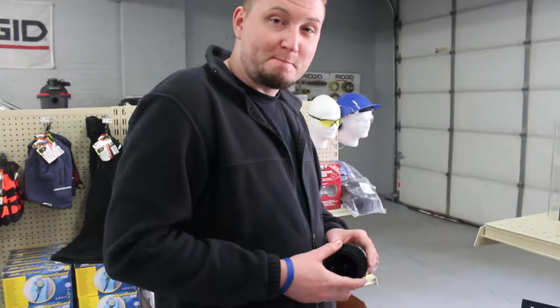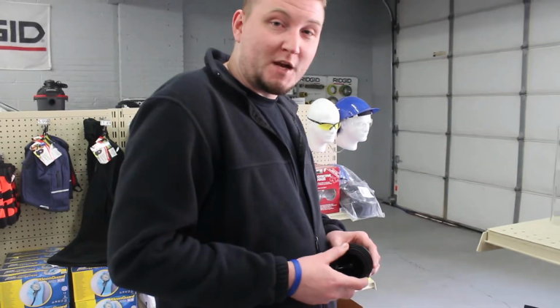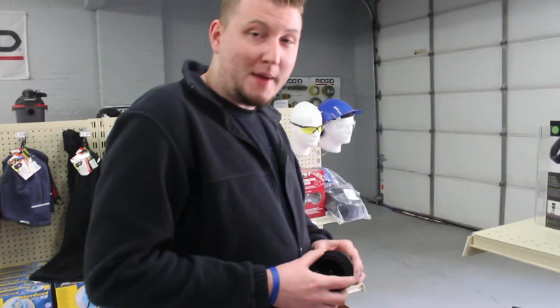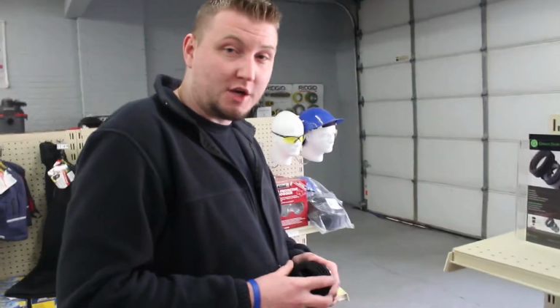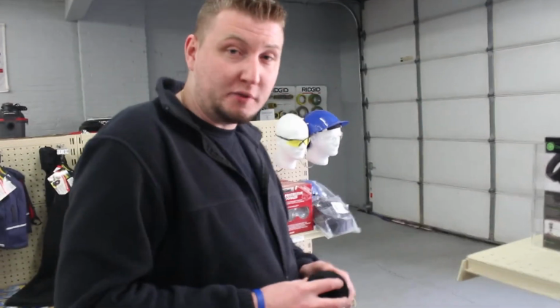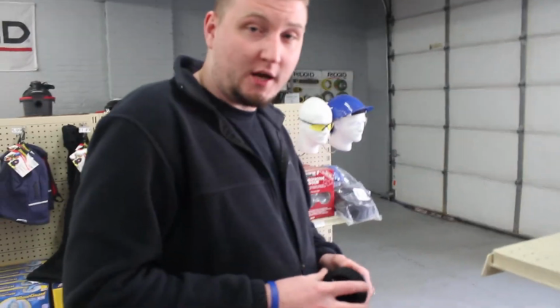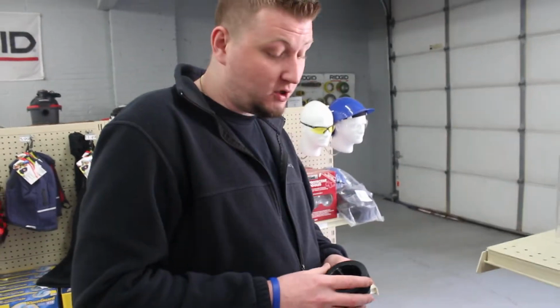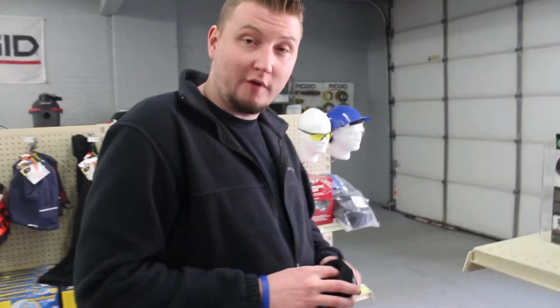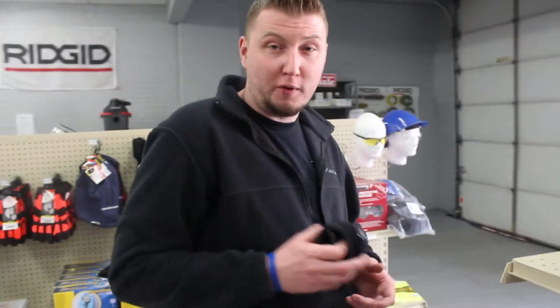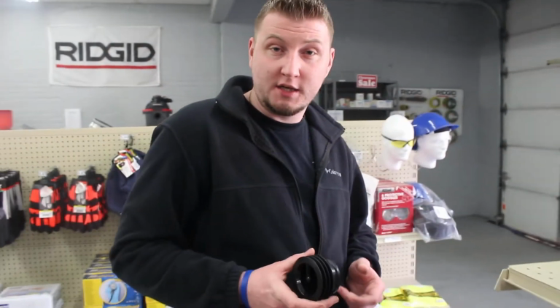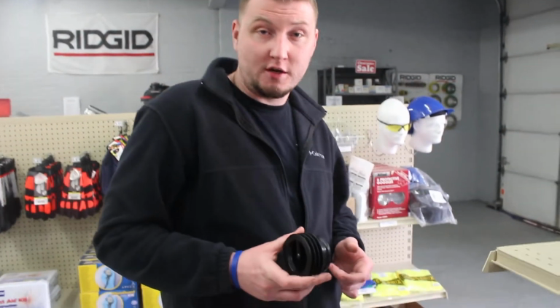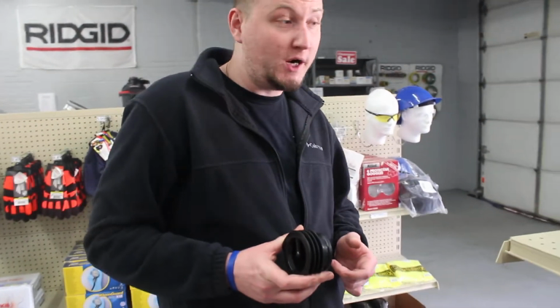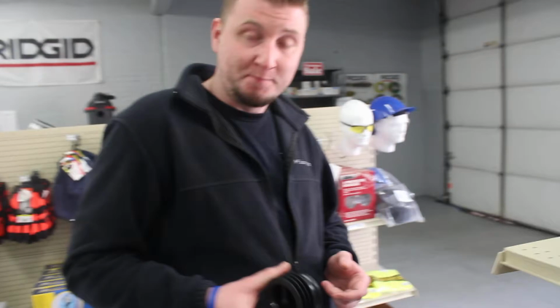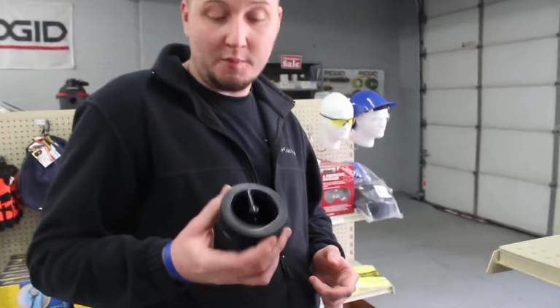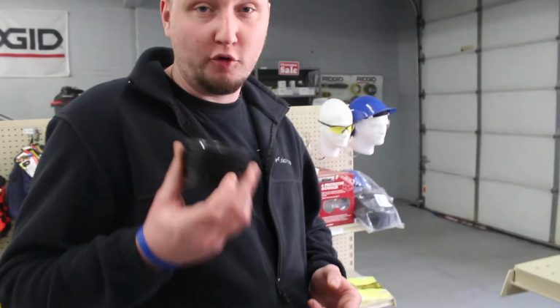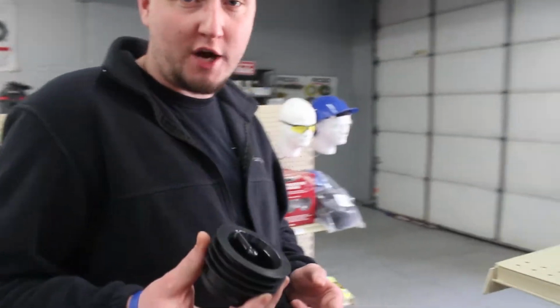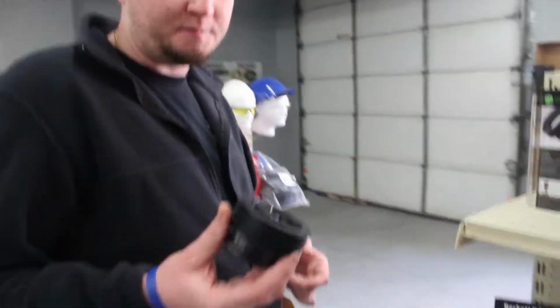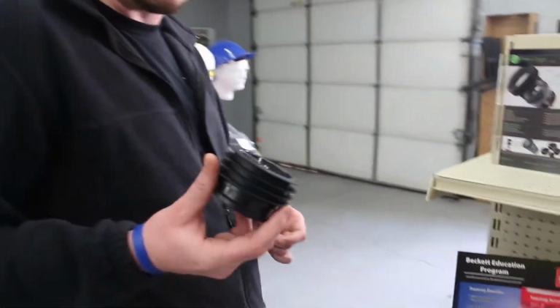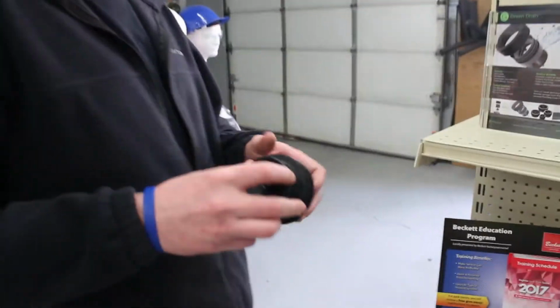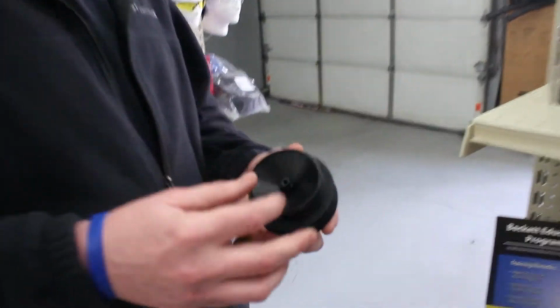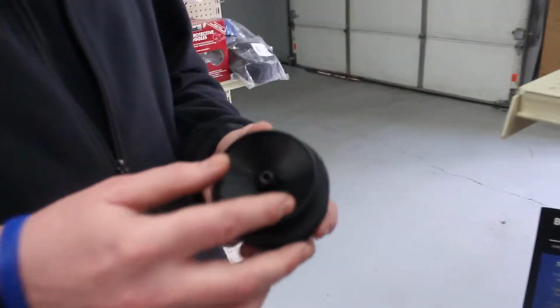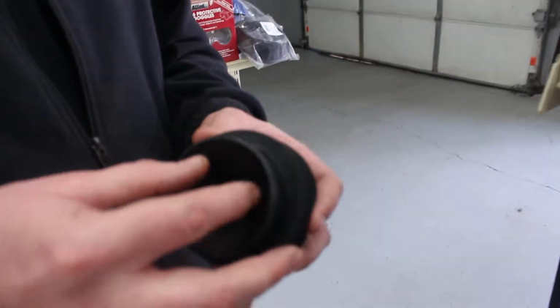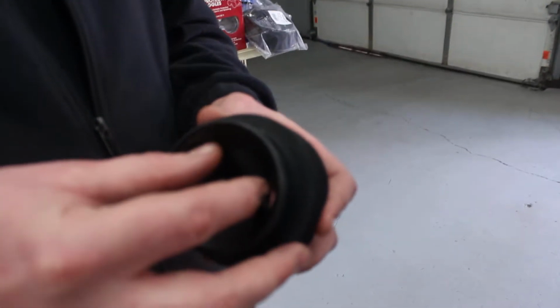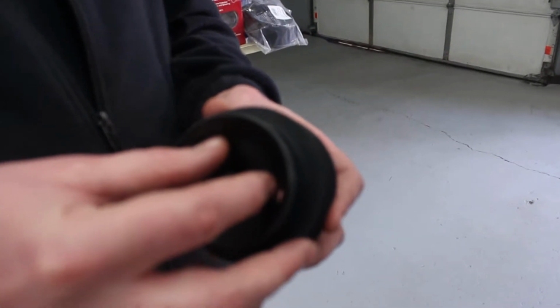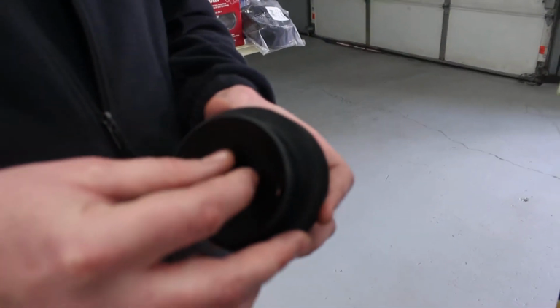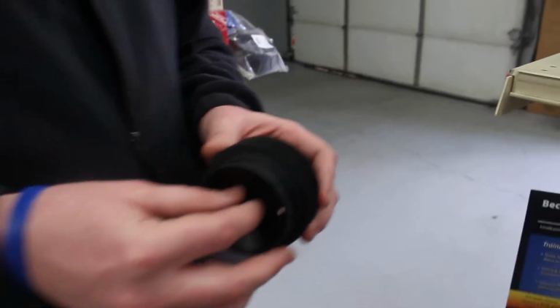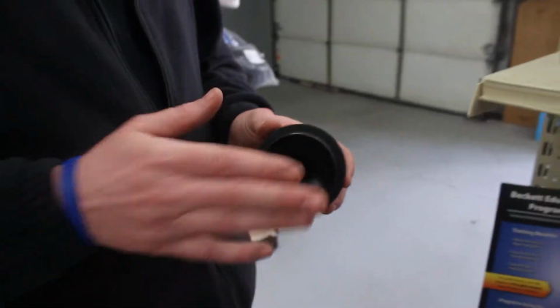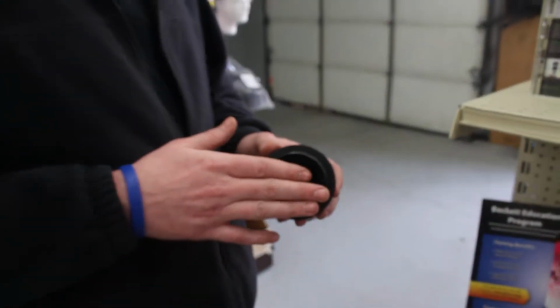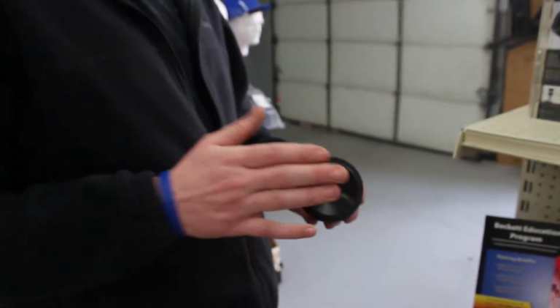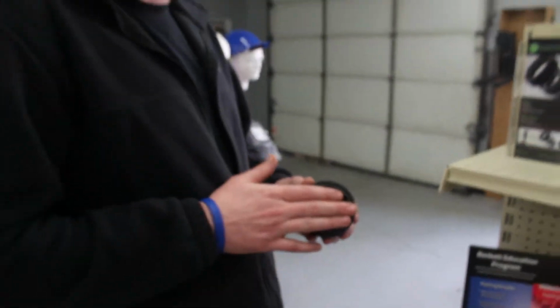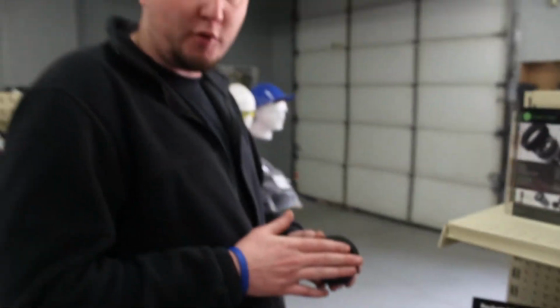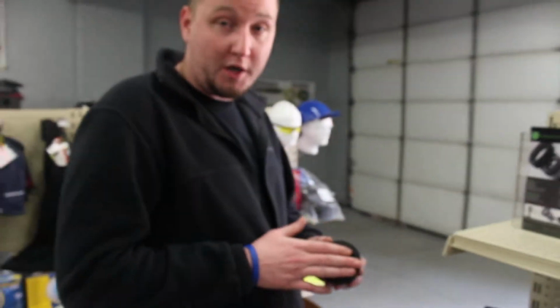Hi, I'm Matt with Sheridan Supply. I'm here to talk about one of our new products here at Sheridan Supply. It's called a Green Drain. It uses a flapper to prevent odors and gases coming up through your pipes.